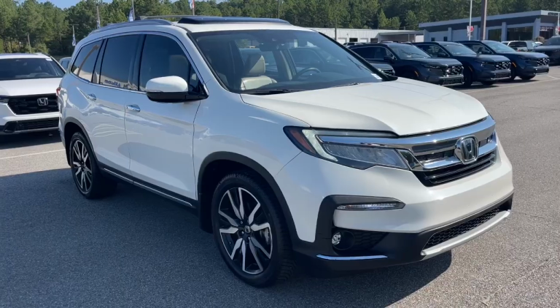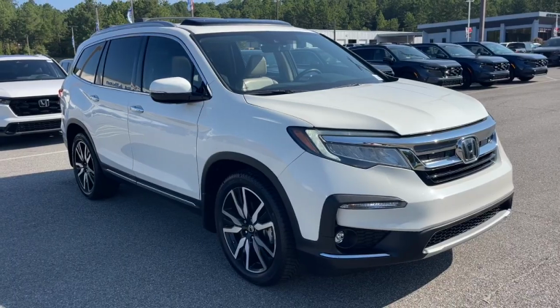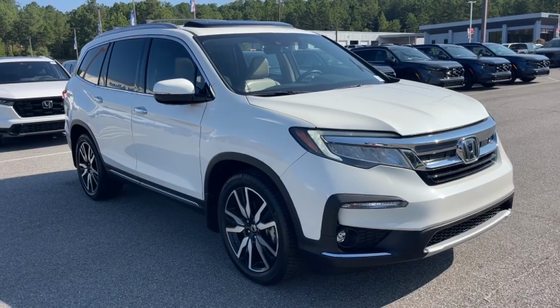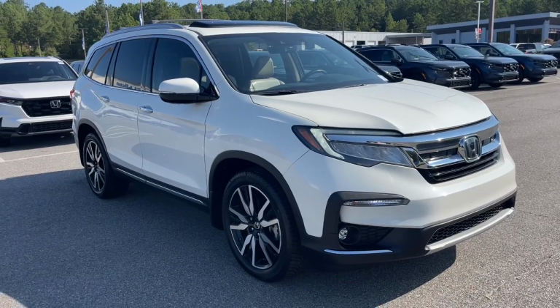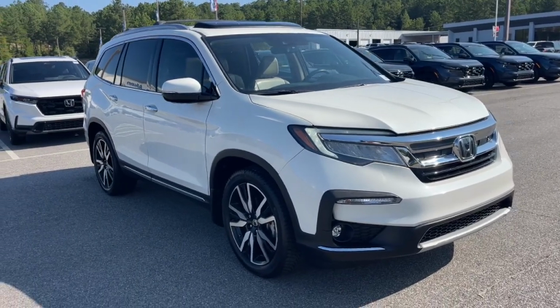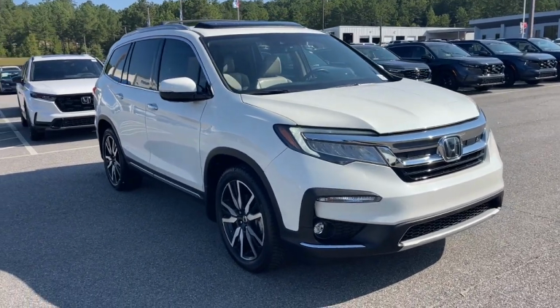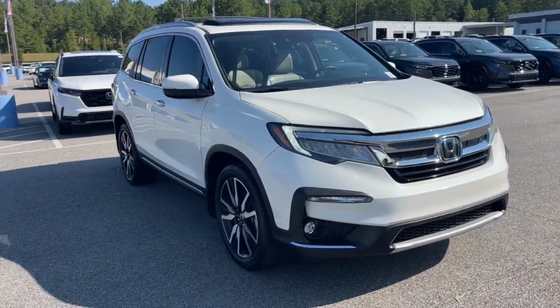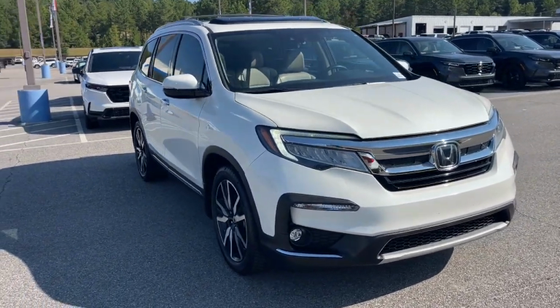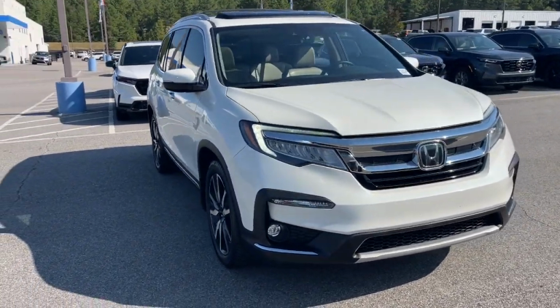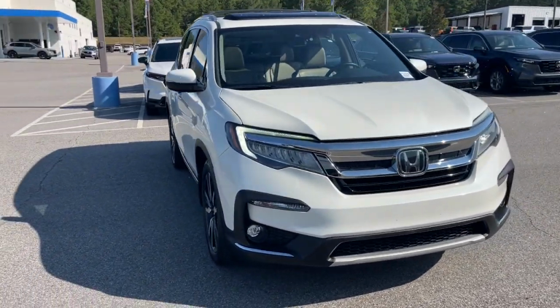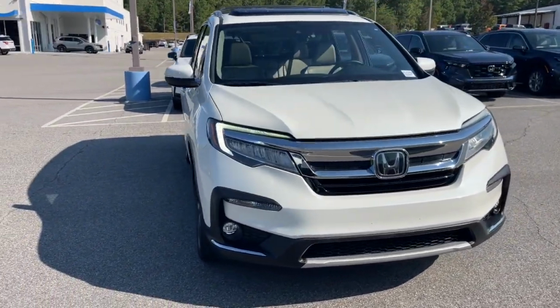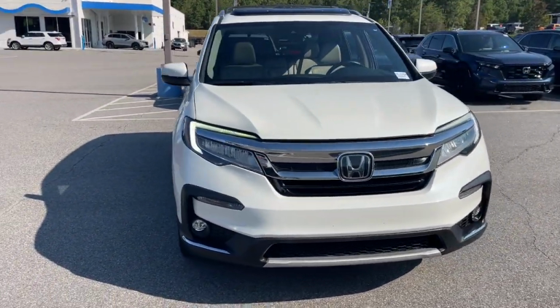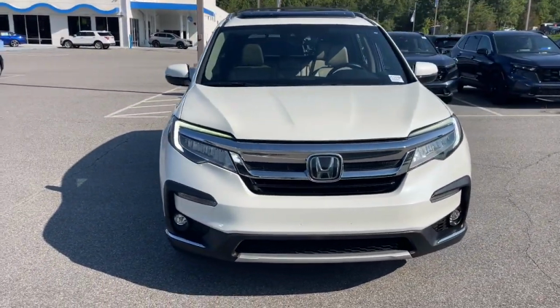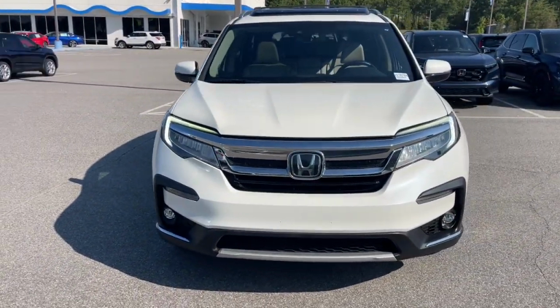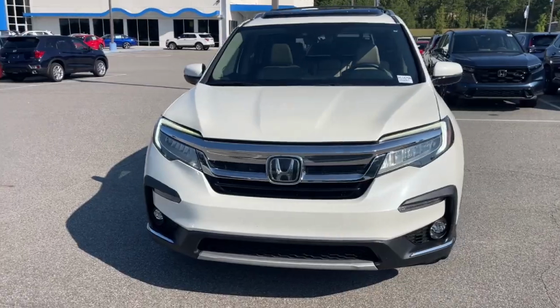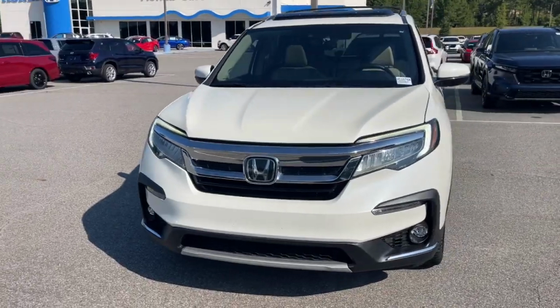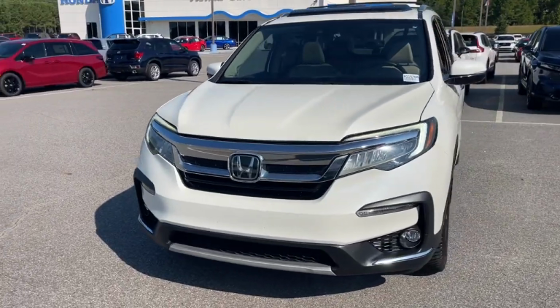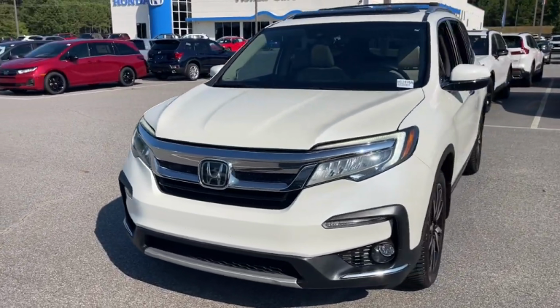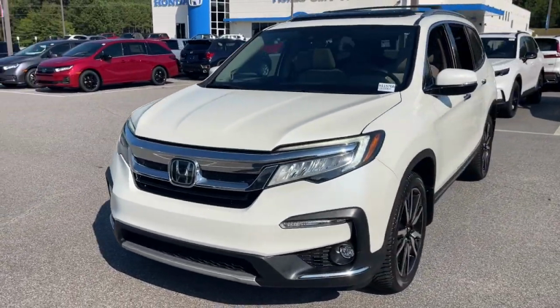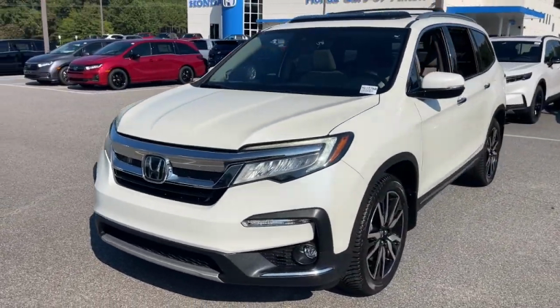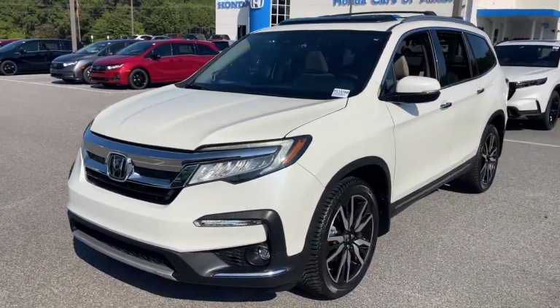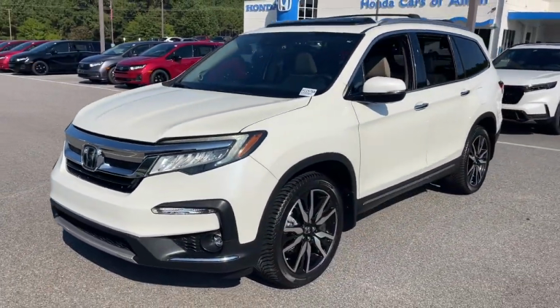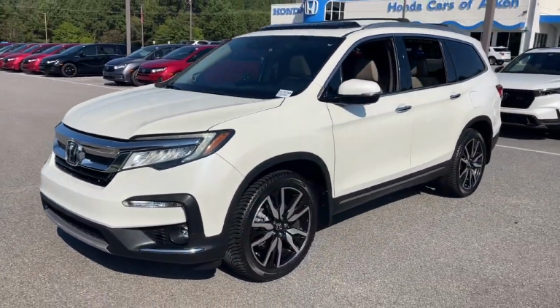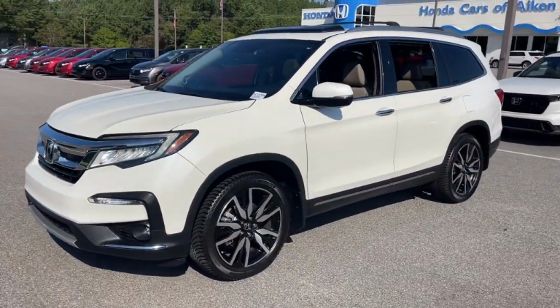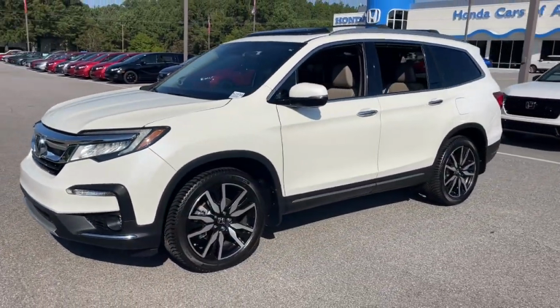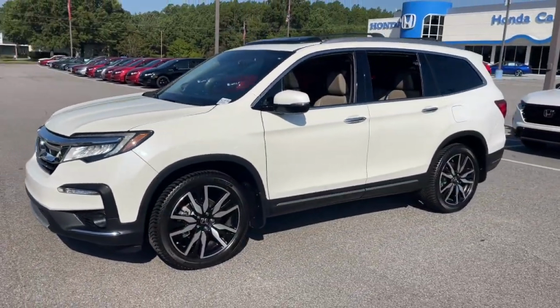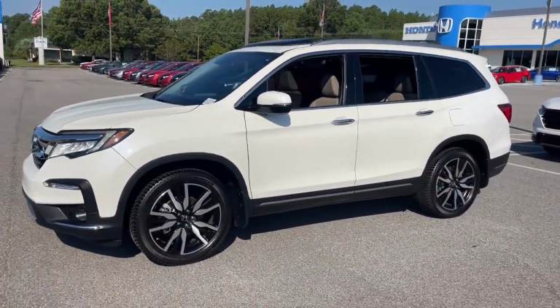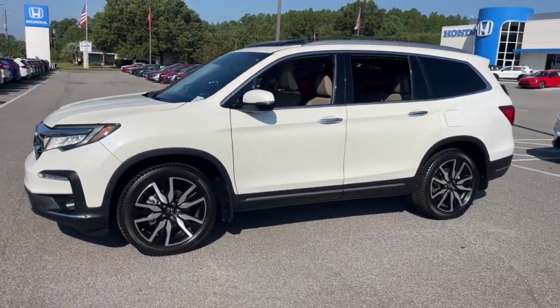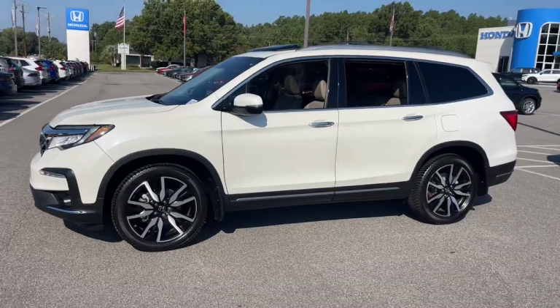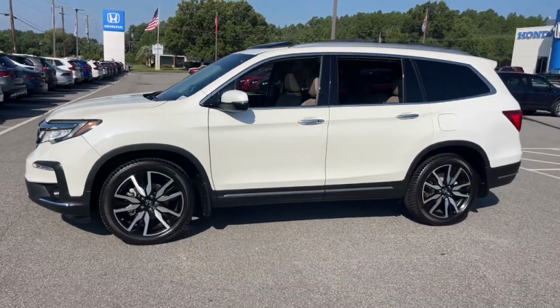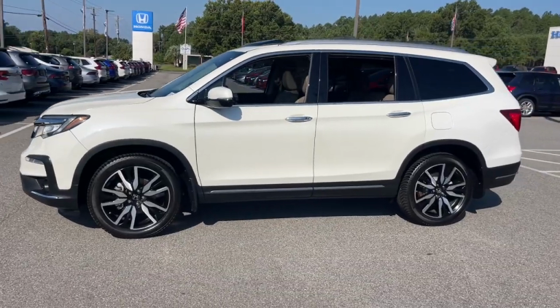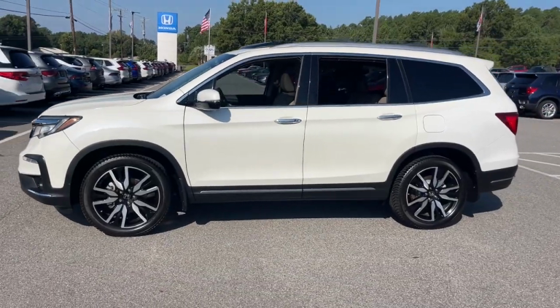You're going to love the 2019 Honda Pilot. With less than 120,000 miles on the odometer, this vehicle provides excellent value. Take a closer look at this super capable Pilot.